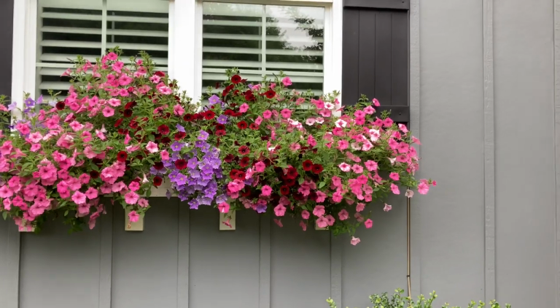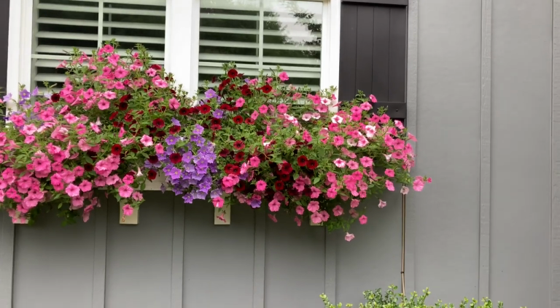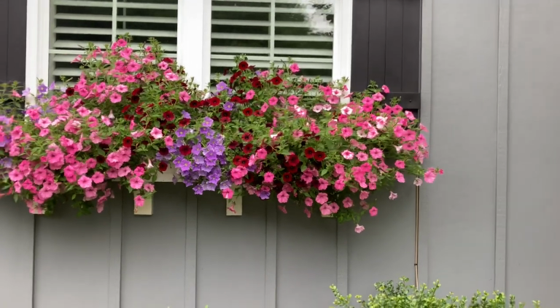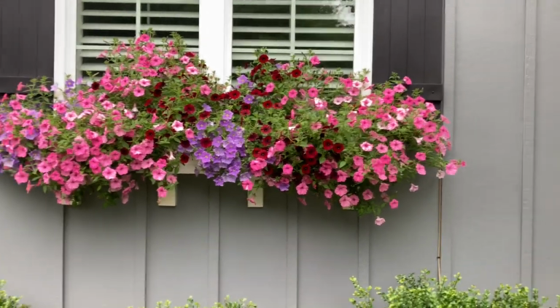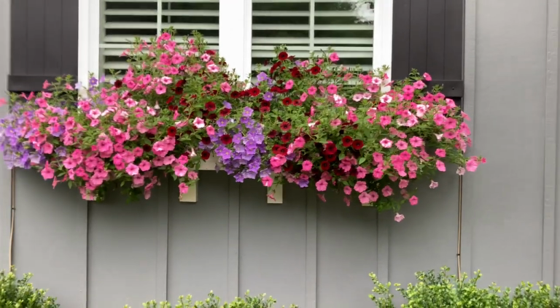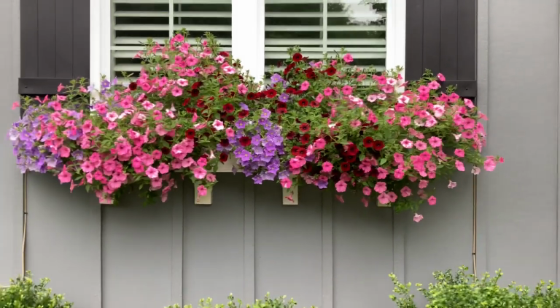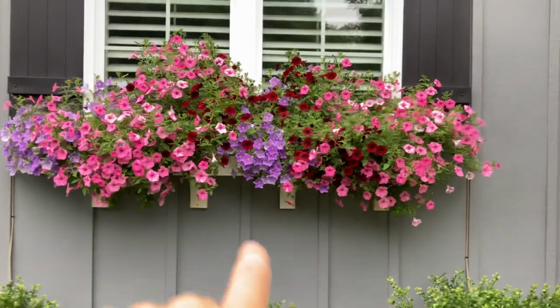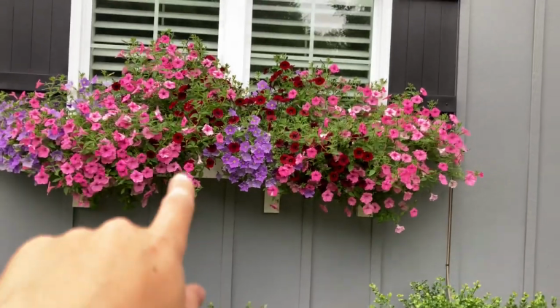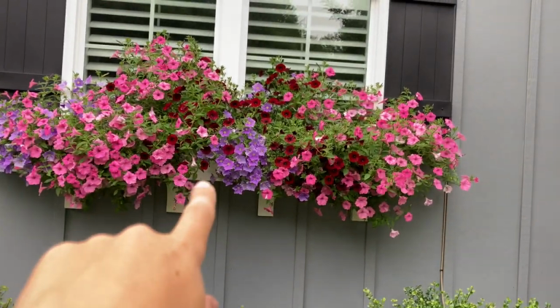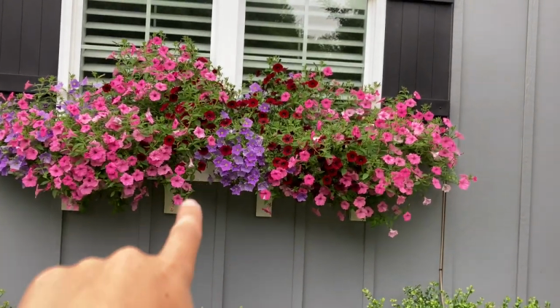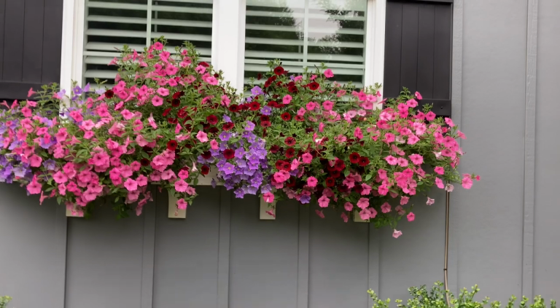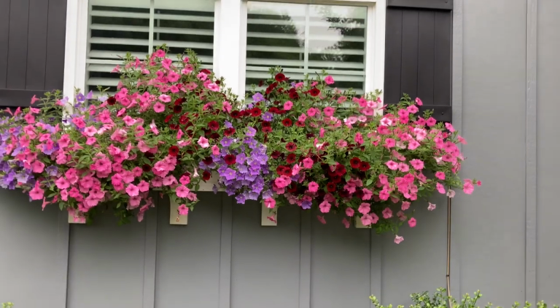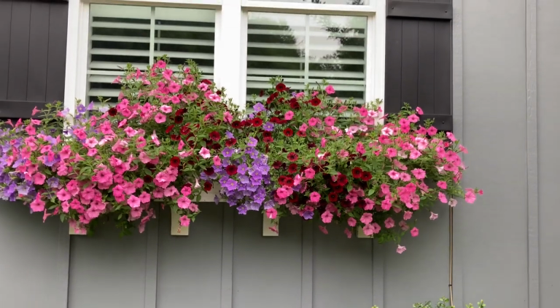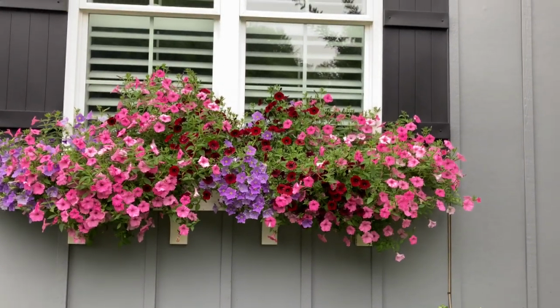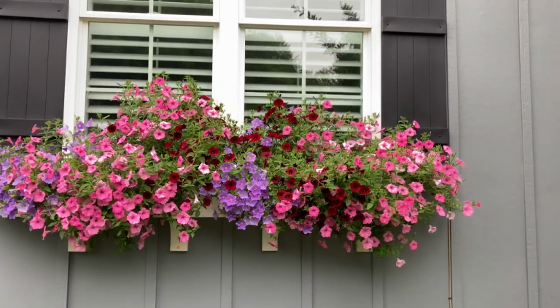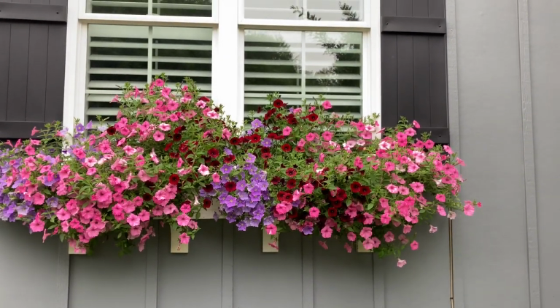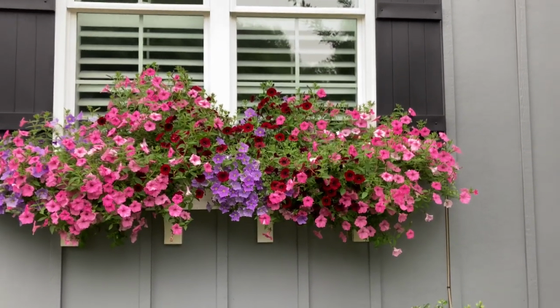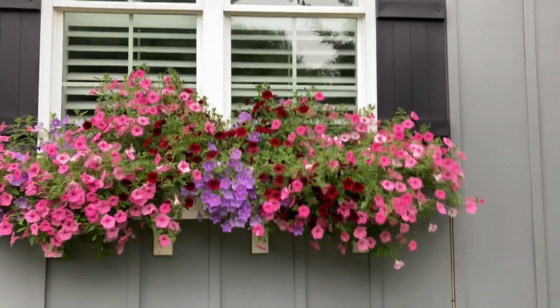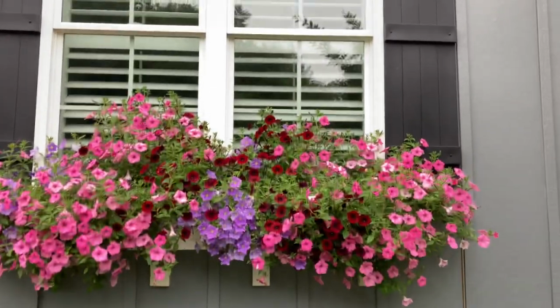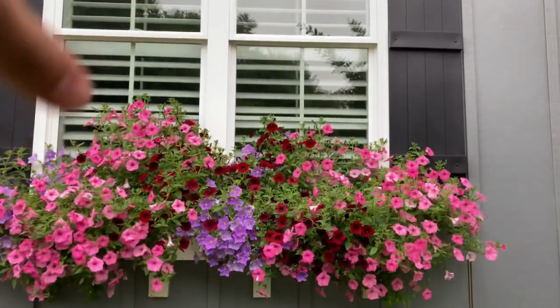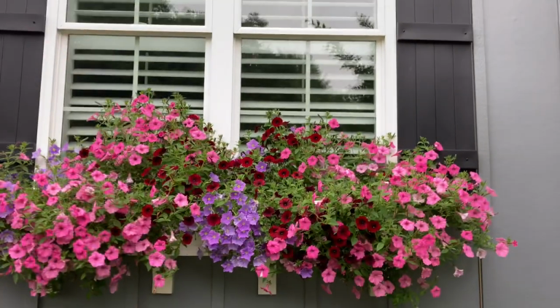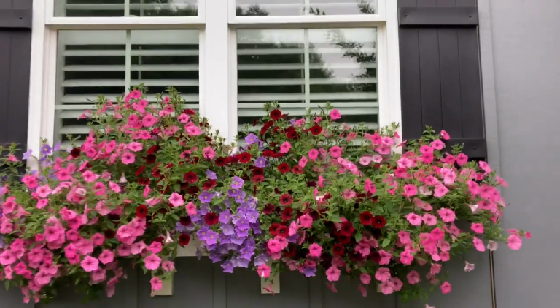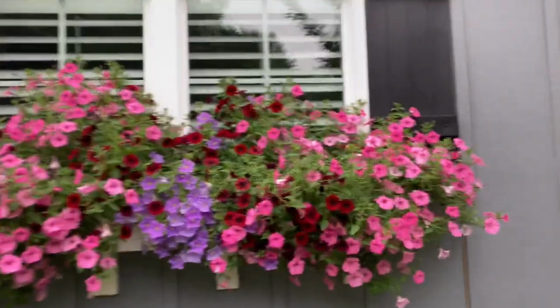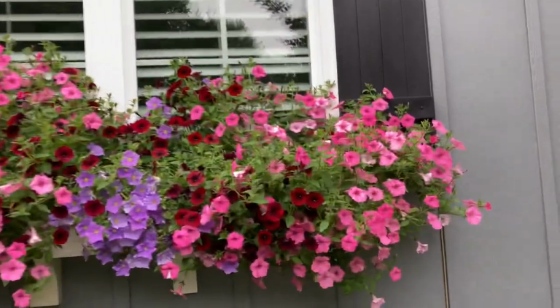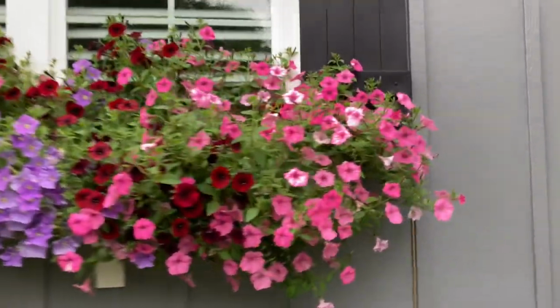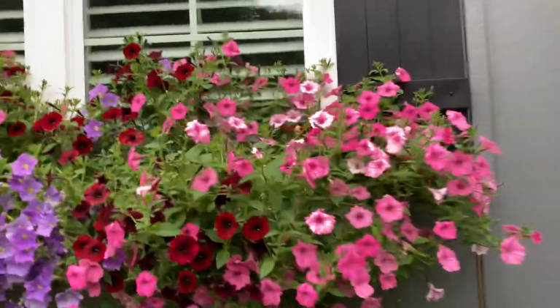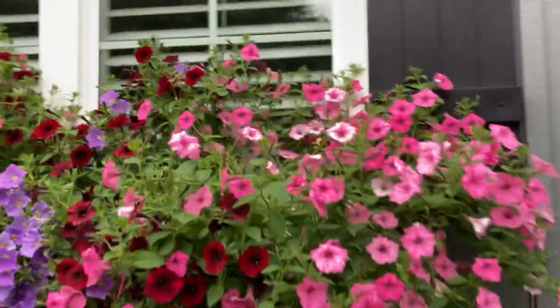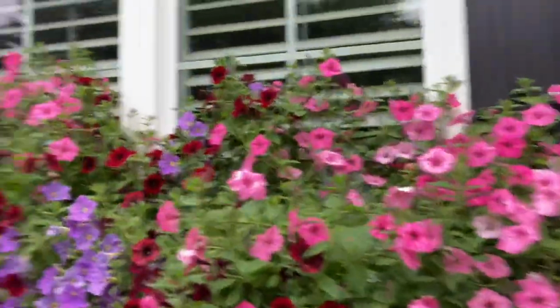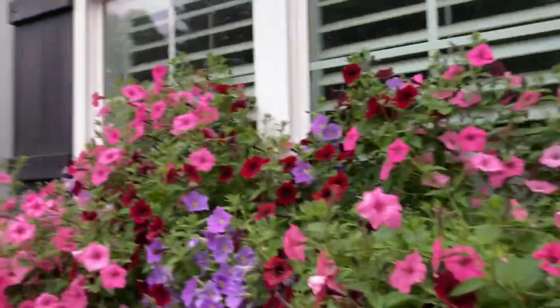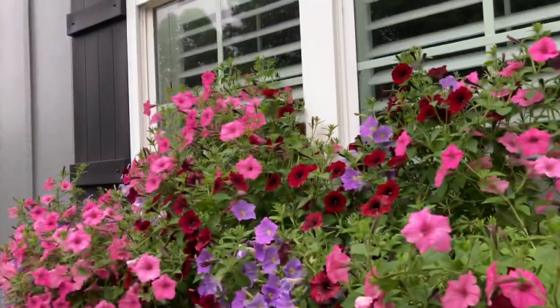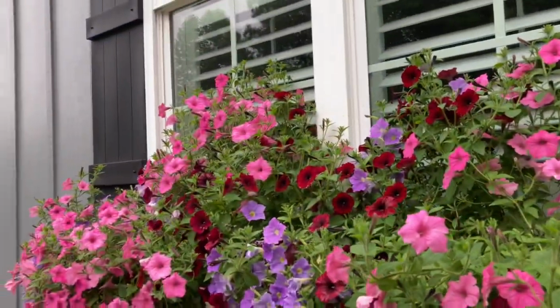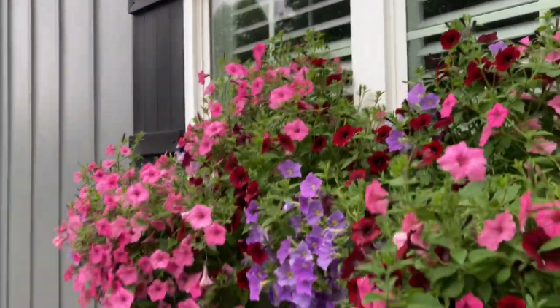As you can see now, we just have a little bit of the box left visible right there. Other than that, everything is covered. It's growing all the way up the window as well, like a vine, which definitely did not happen last year.